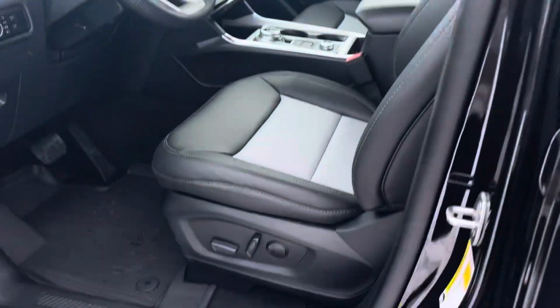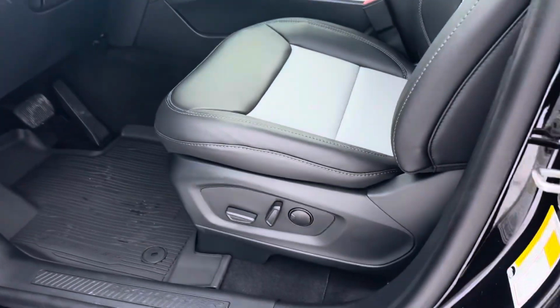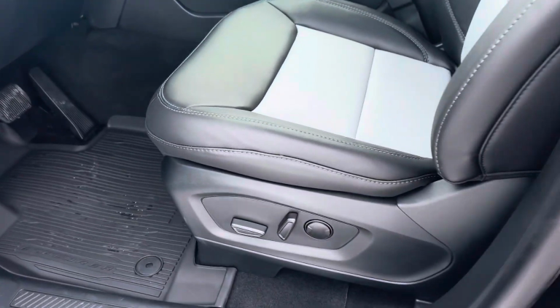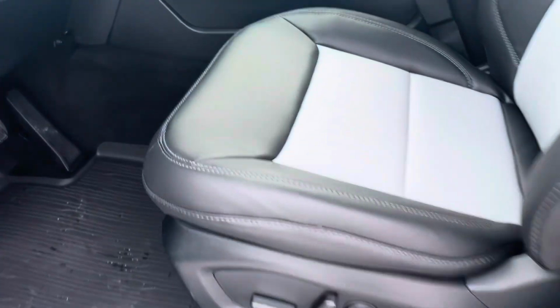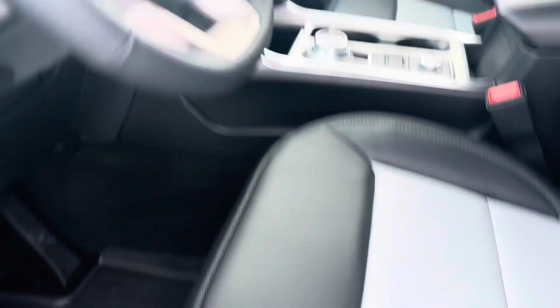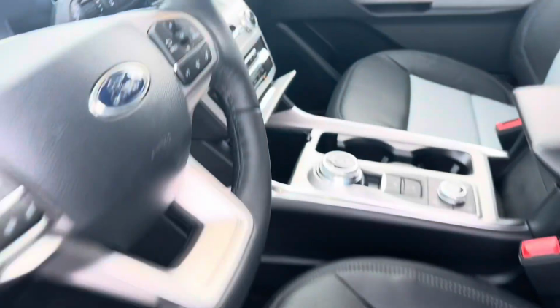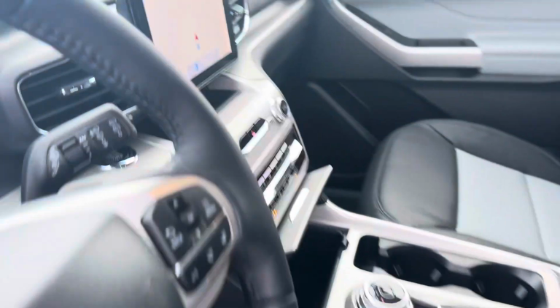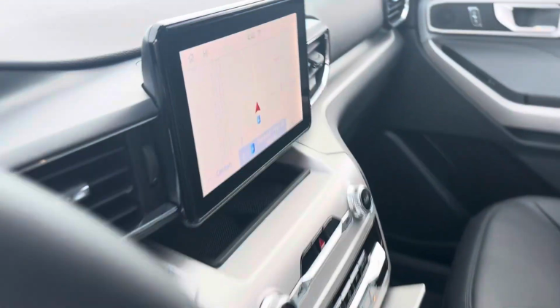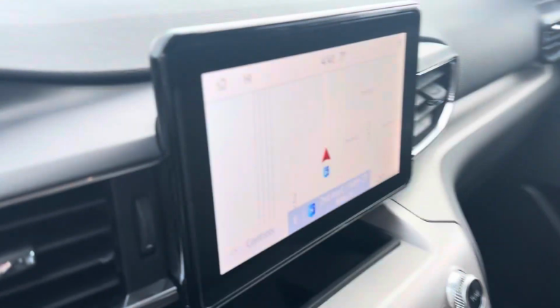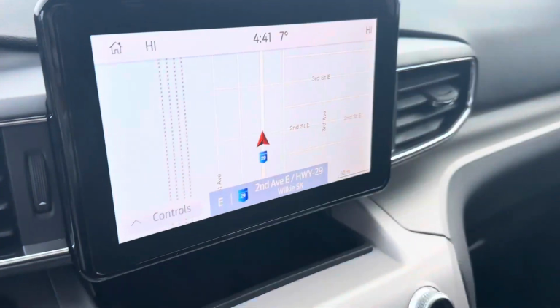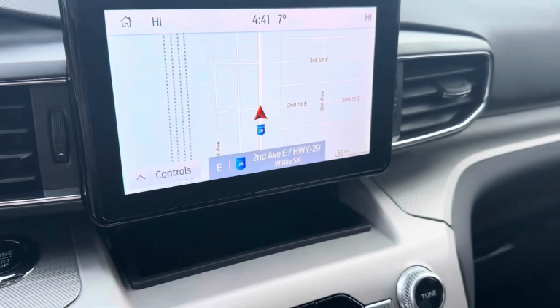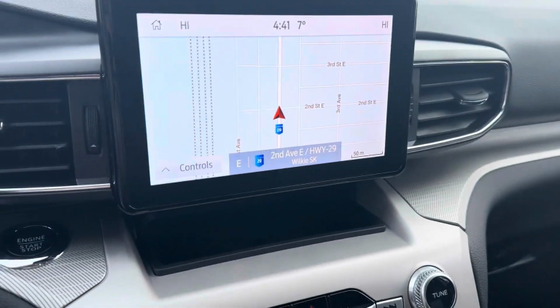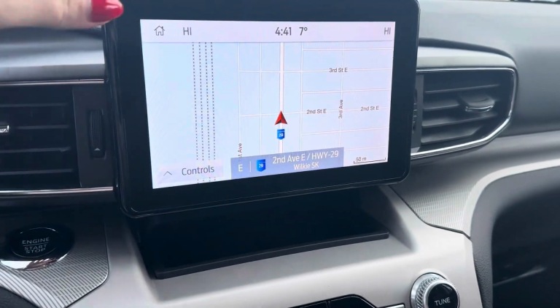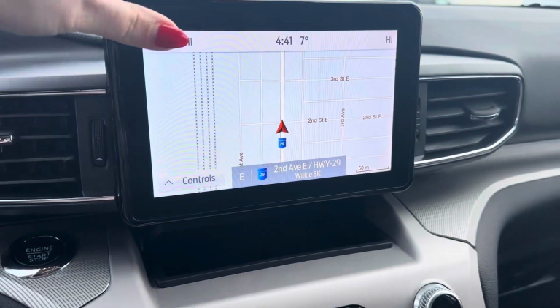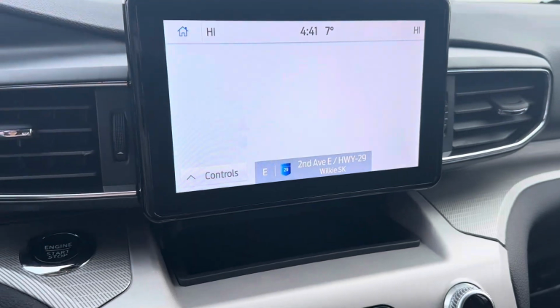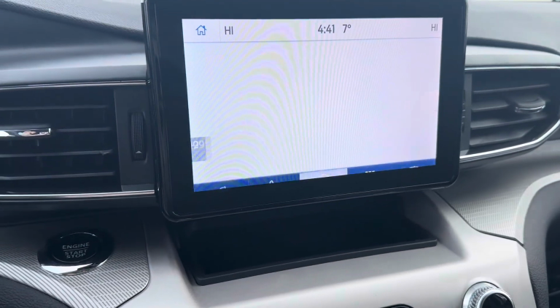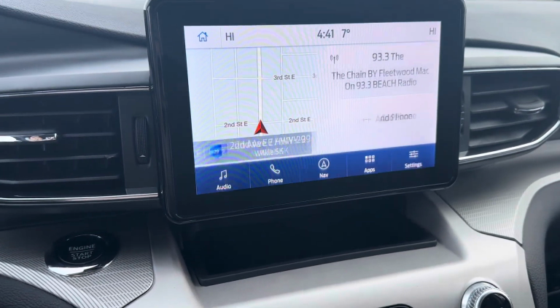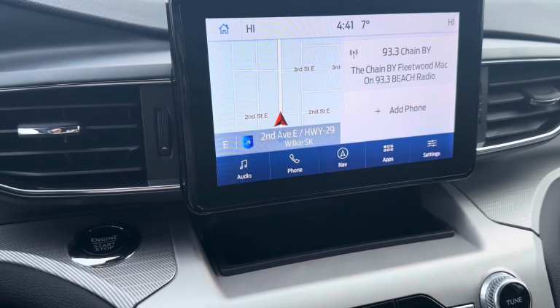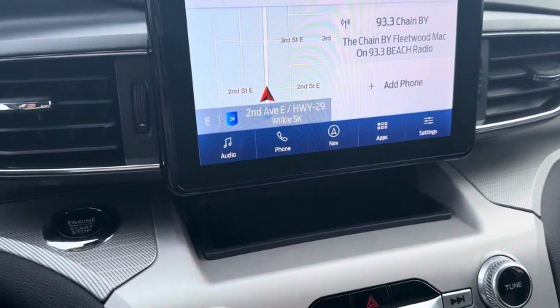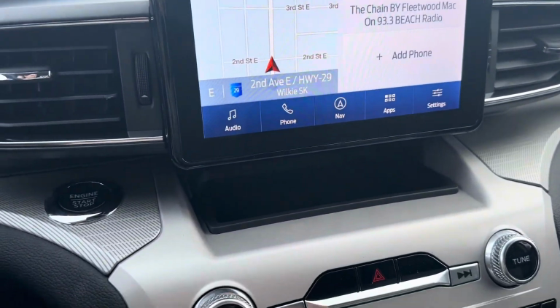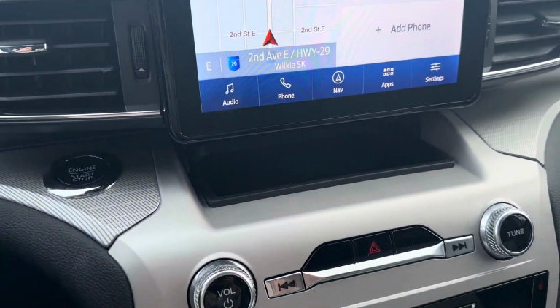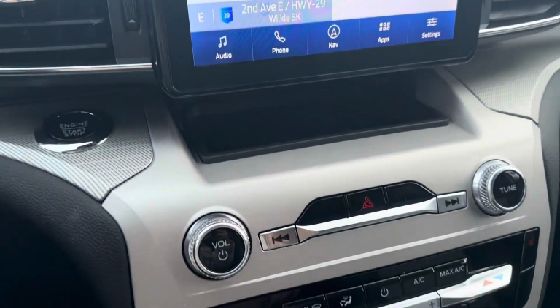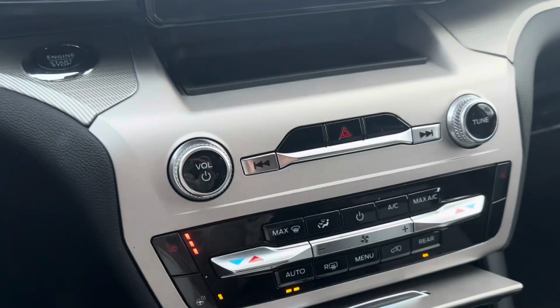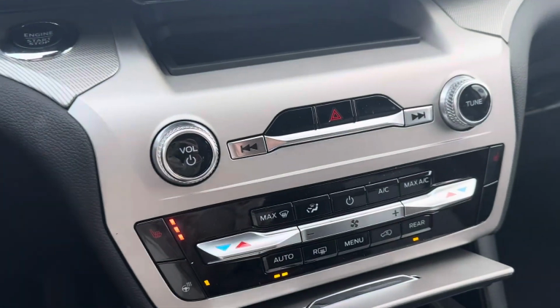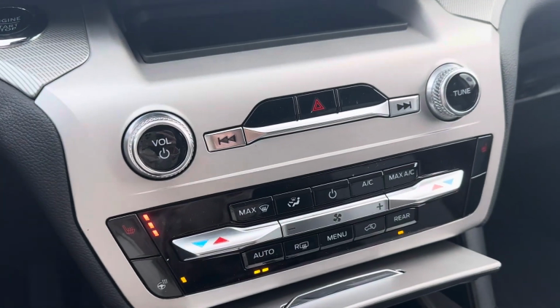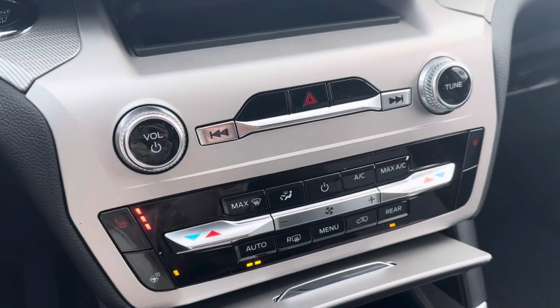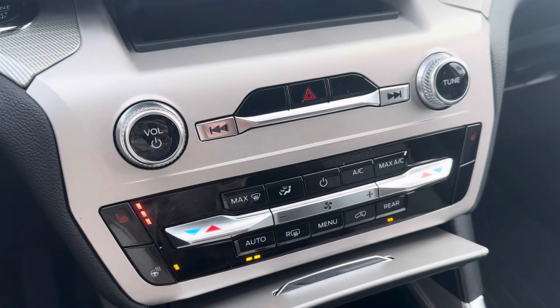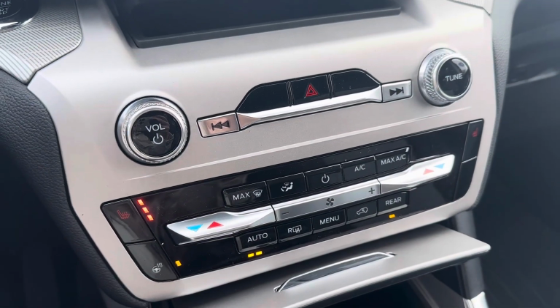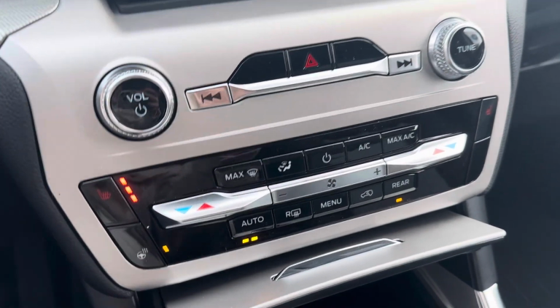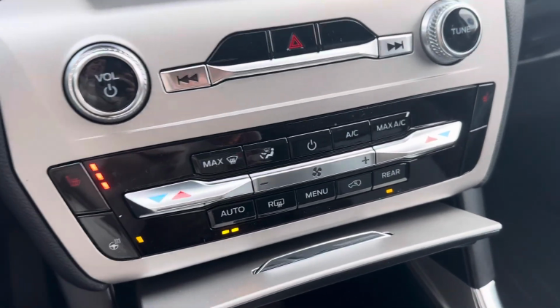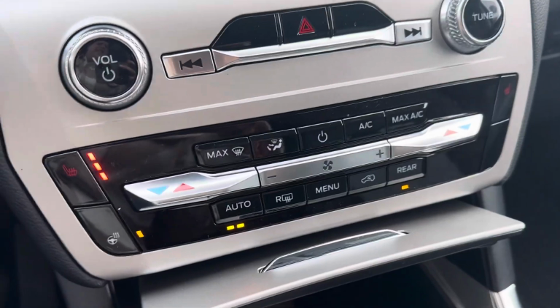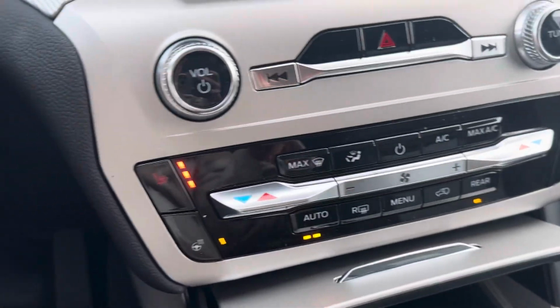Nice power leather seats. Display center right here — you got your Bluetooth navigation, your dual climate control, heated seats, heated steering wheel.